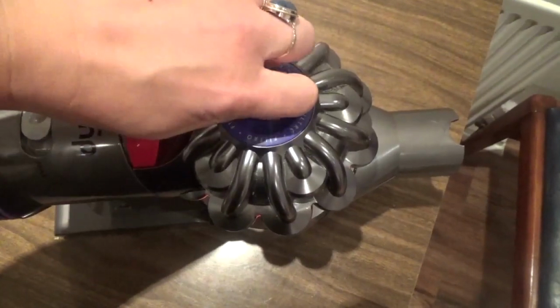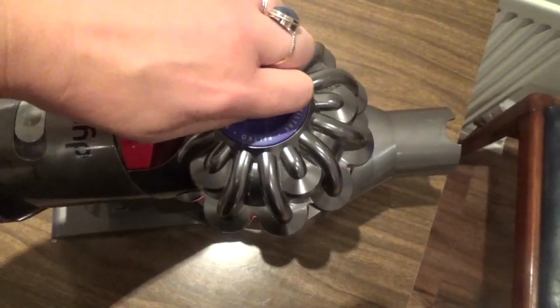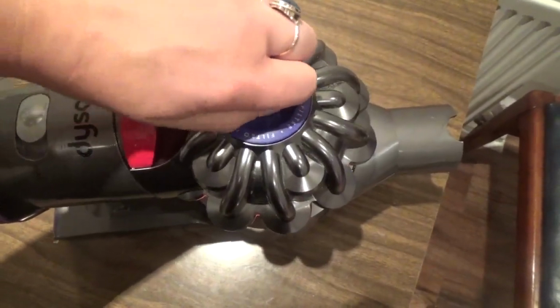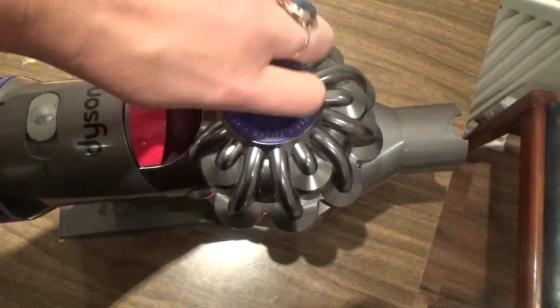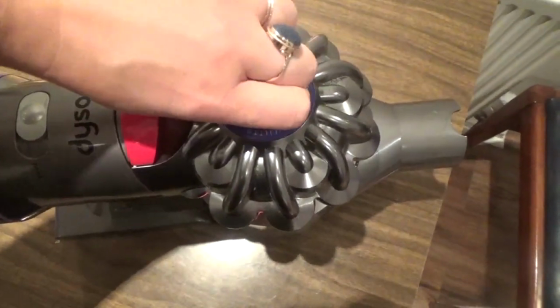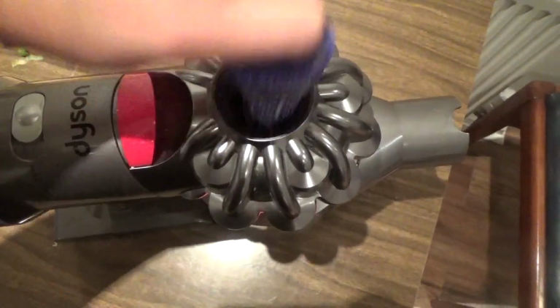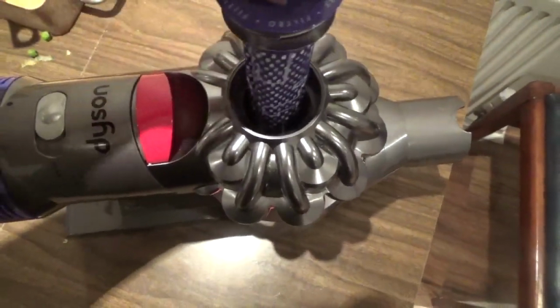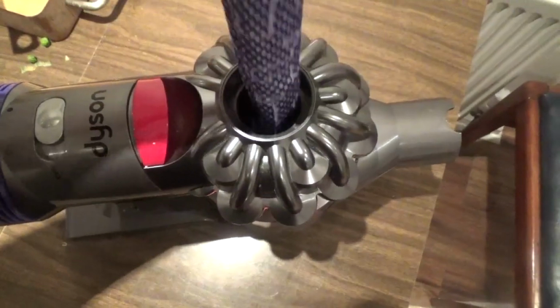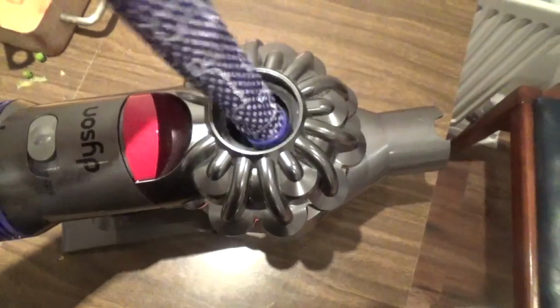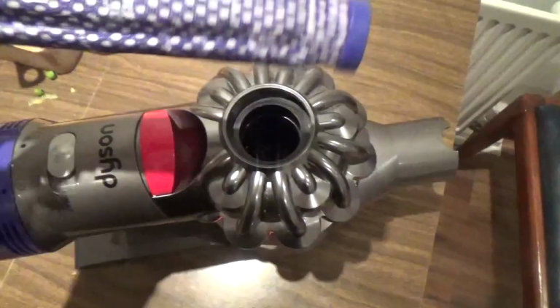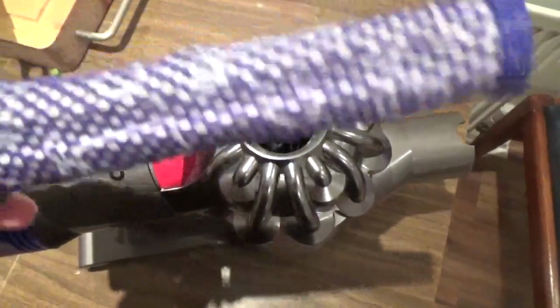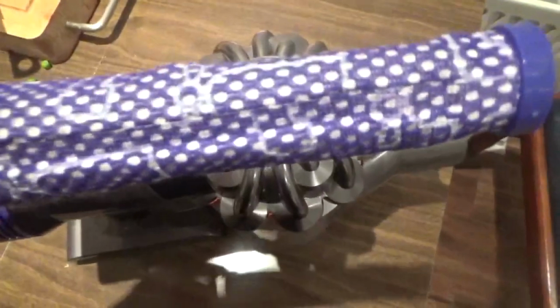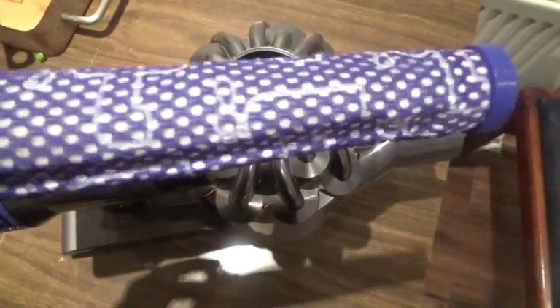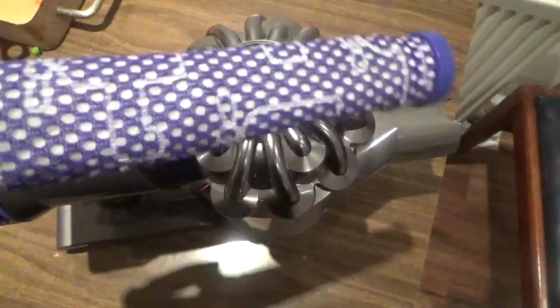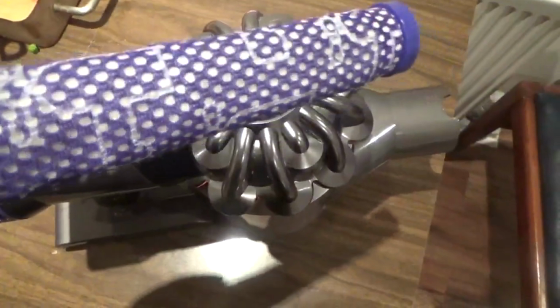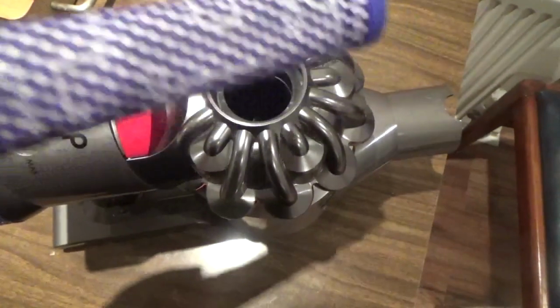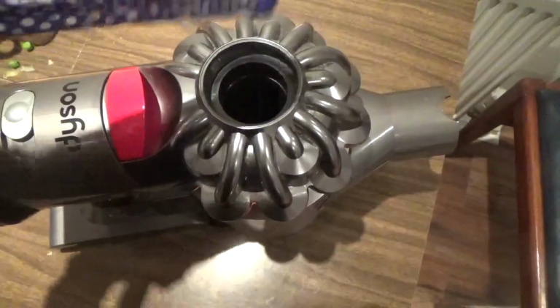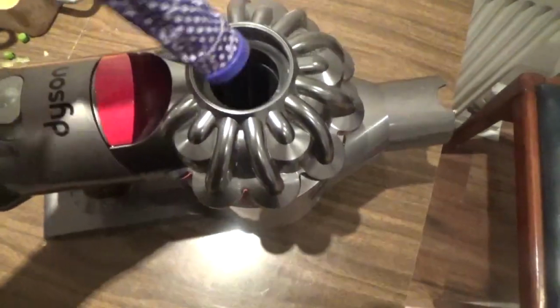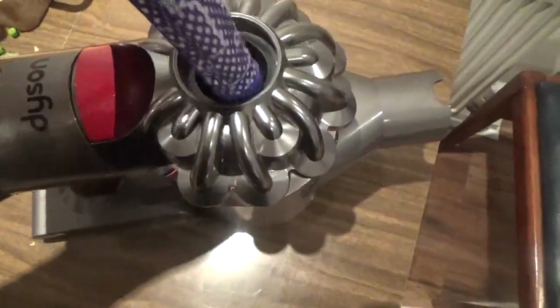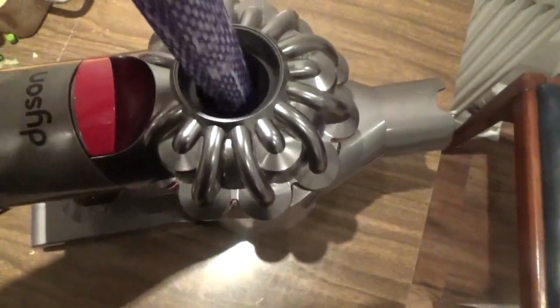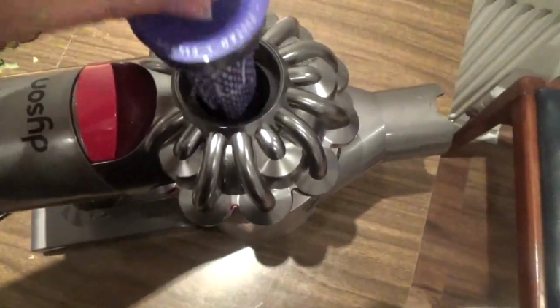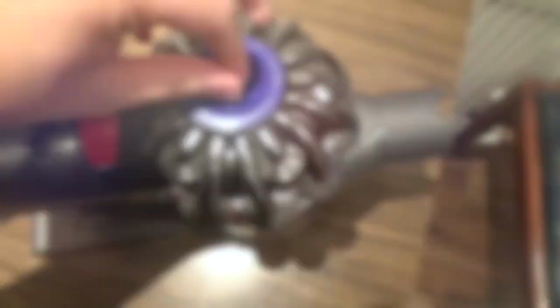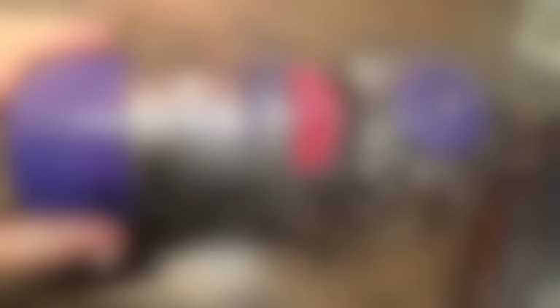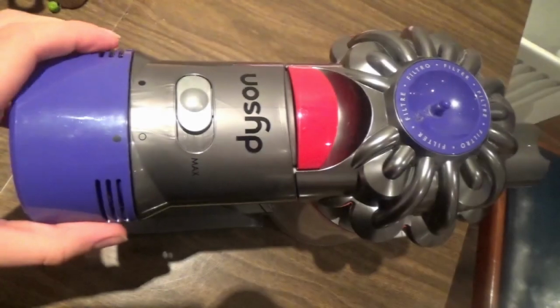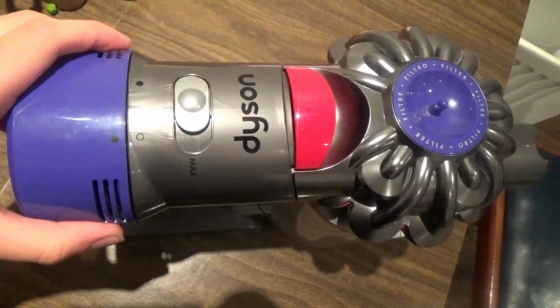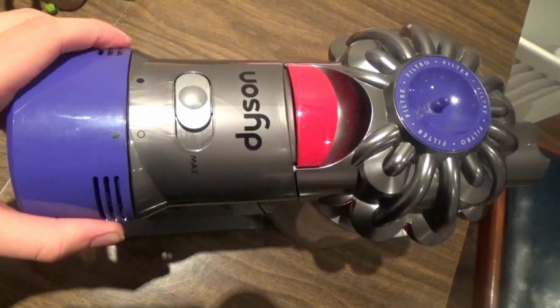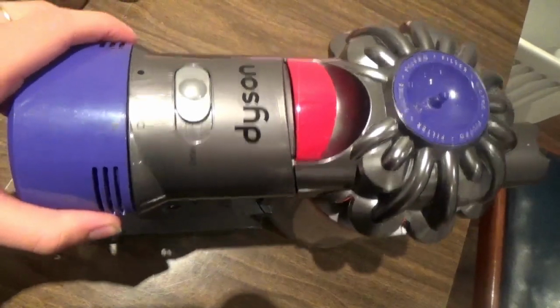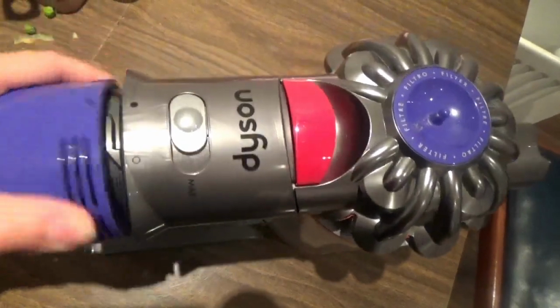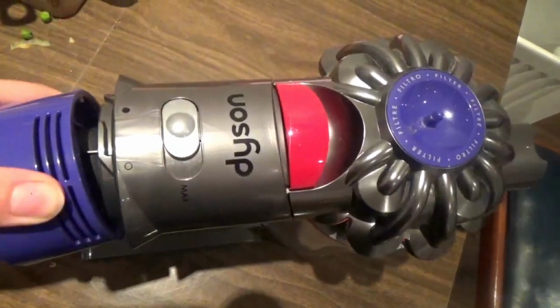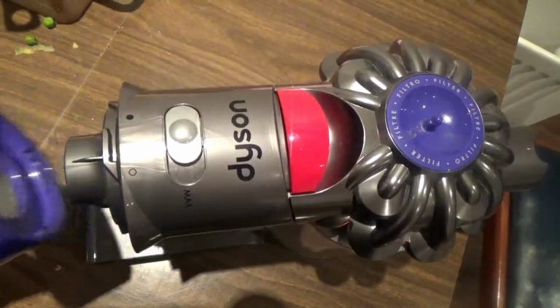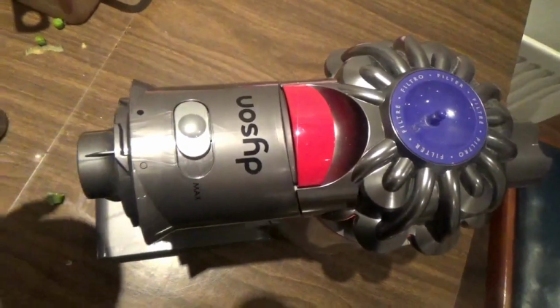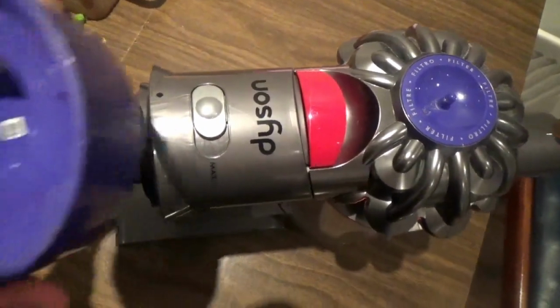There are two filters in this vacuum which you actually need to rinse out weekly. They're really easy to remove — there's one on the top cylinder here and then one at the back as well.